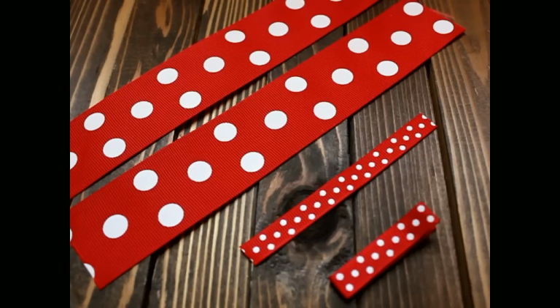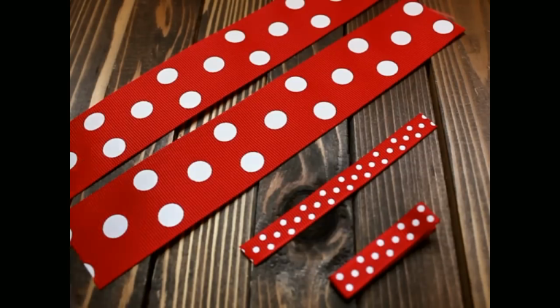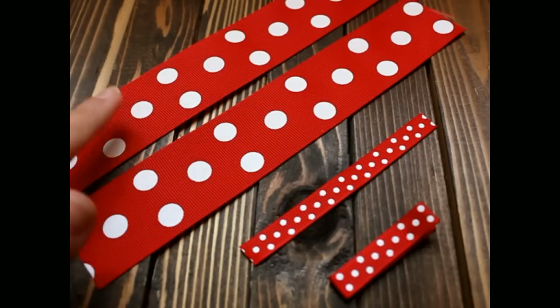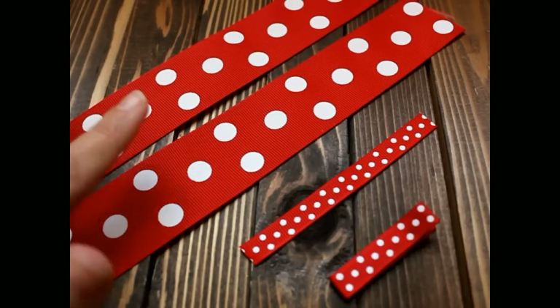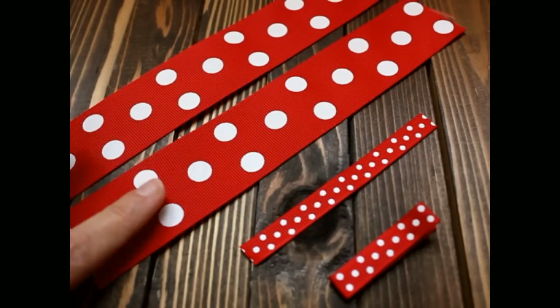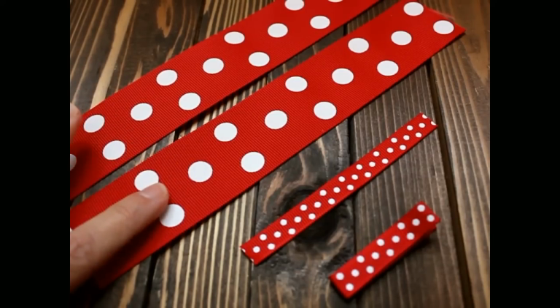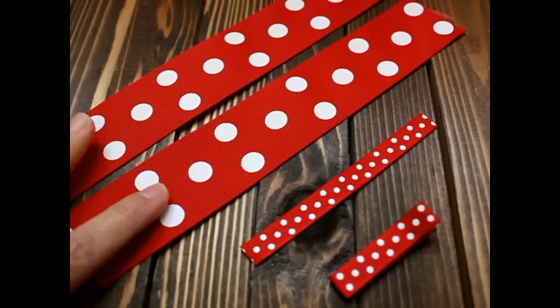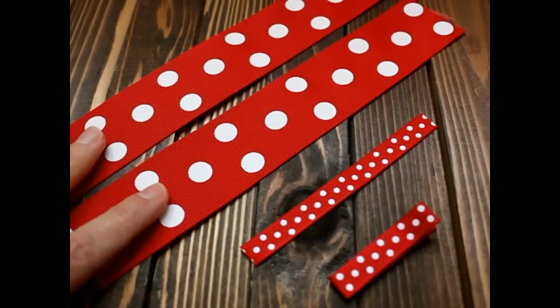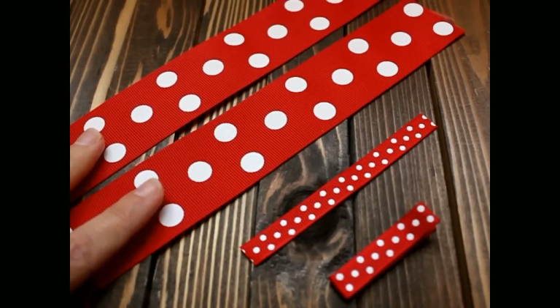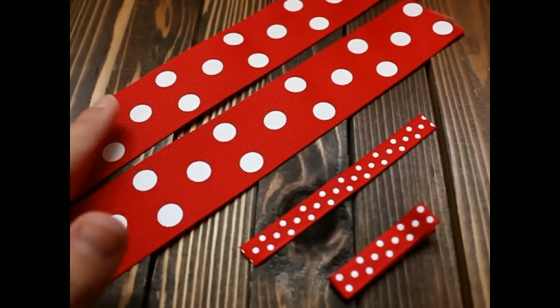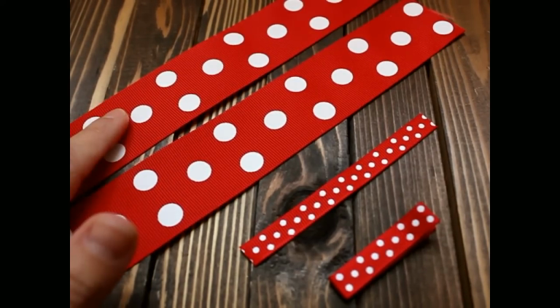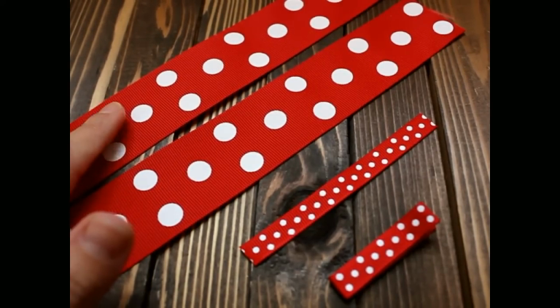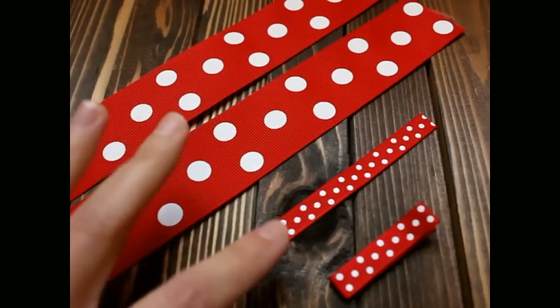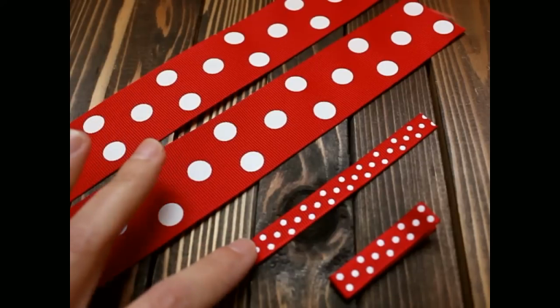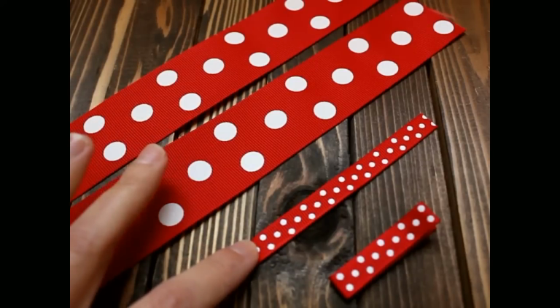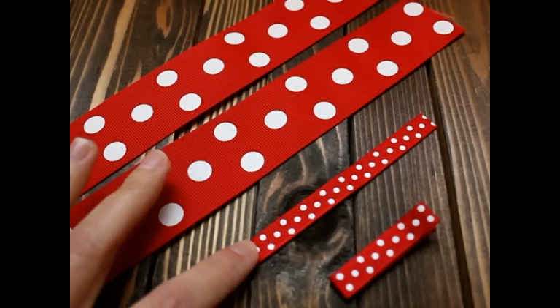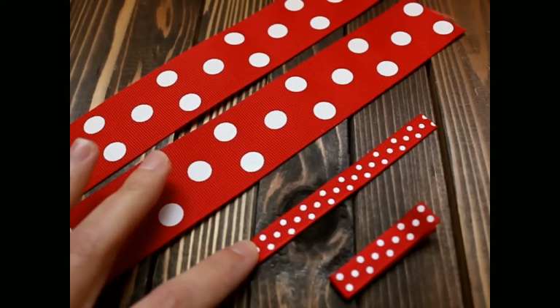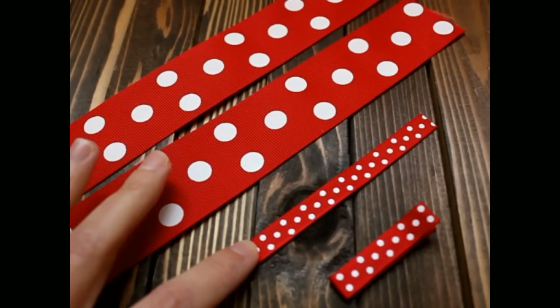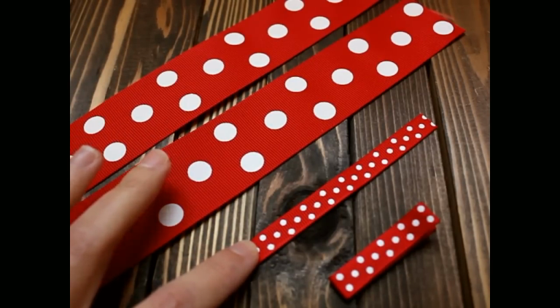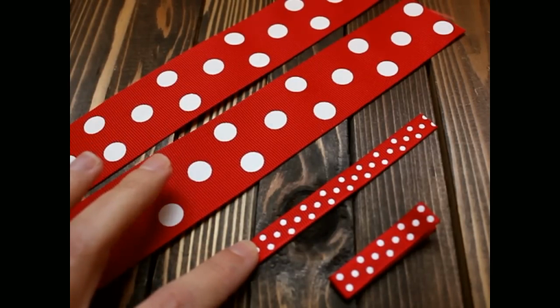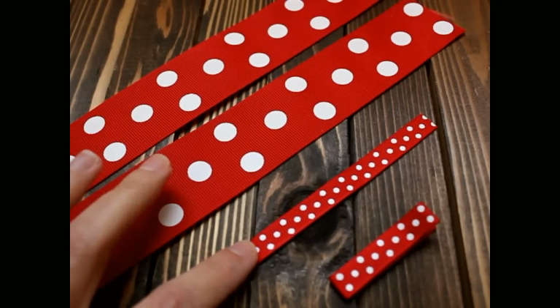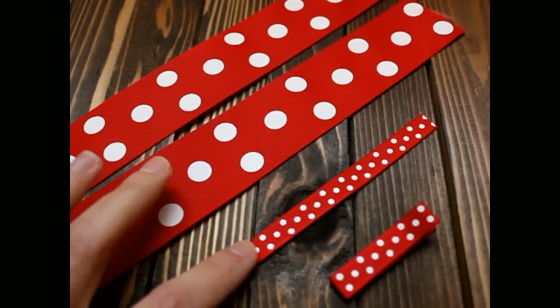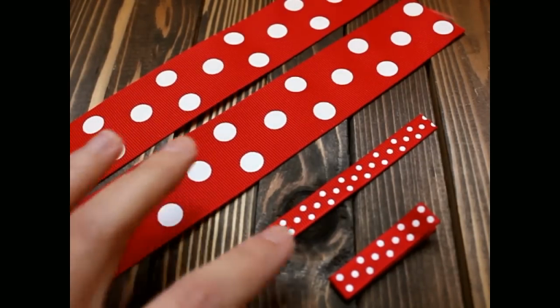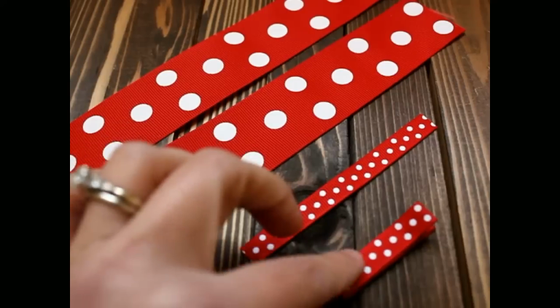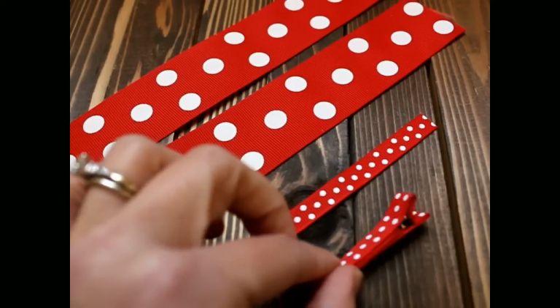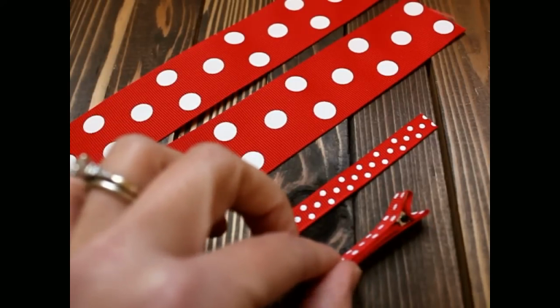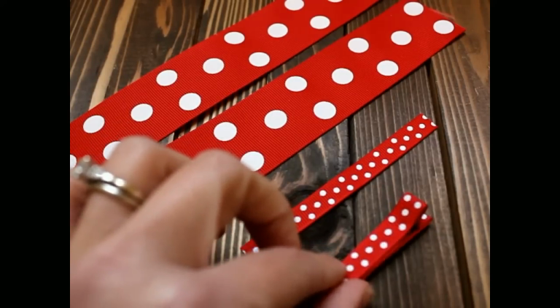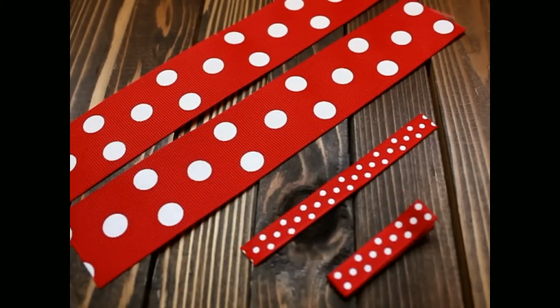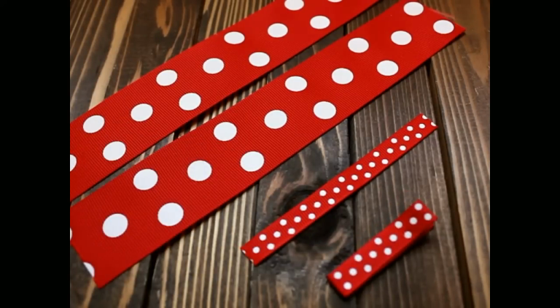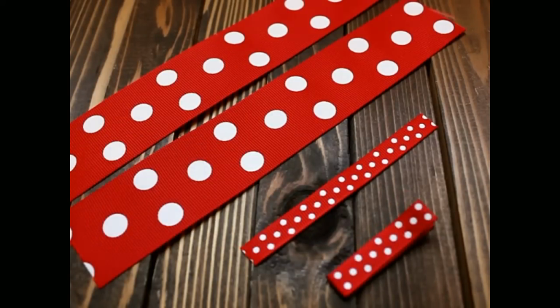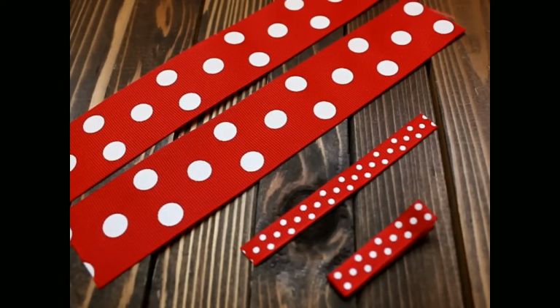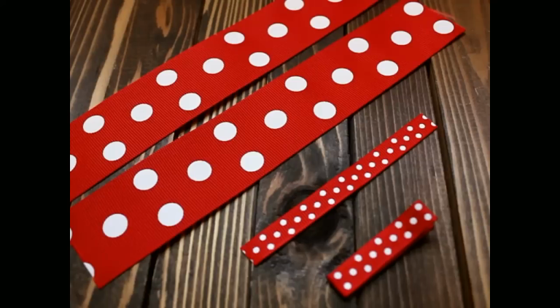You will need two pieces of inch-and-a-half ribbon that are eight inches long, a piece of three-eighths inch coordinating ribbon that's four inches long, a lined alligator clip, scissors, a lighter, and hot glue.